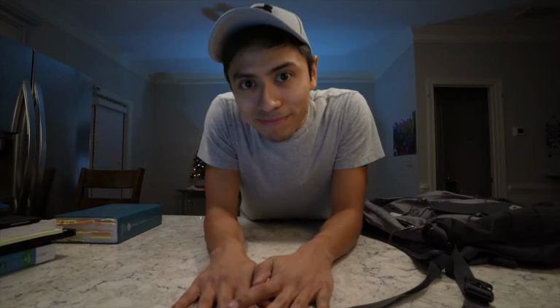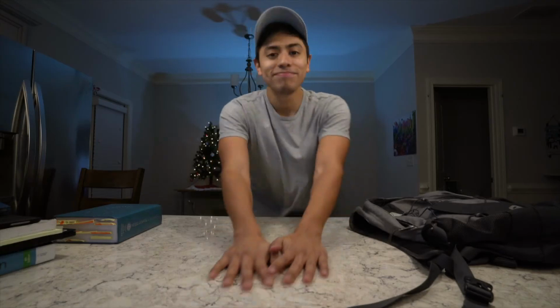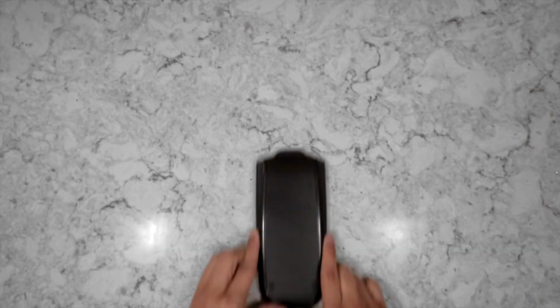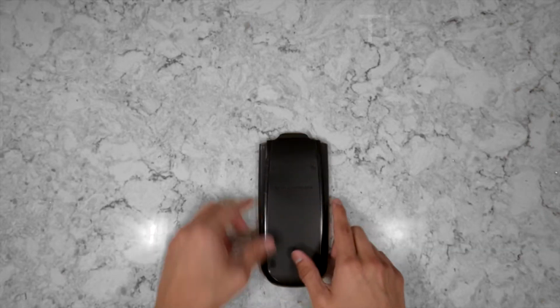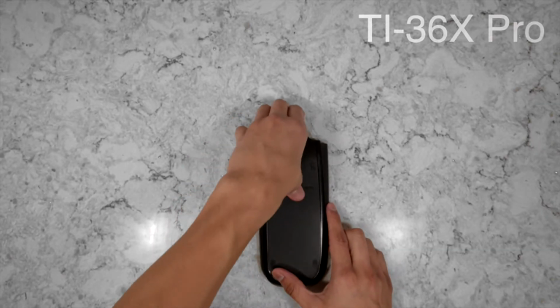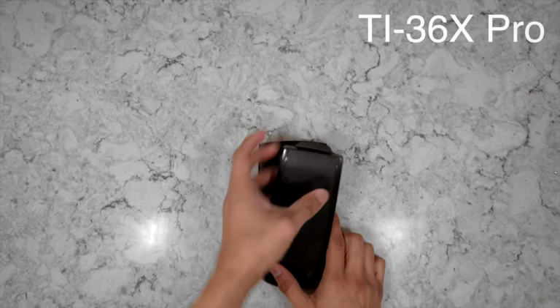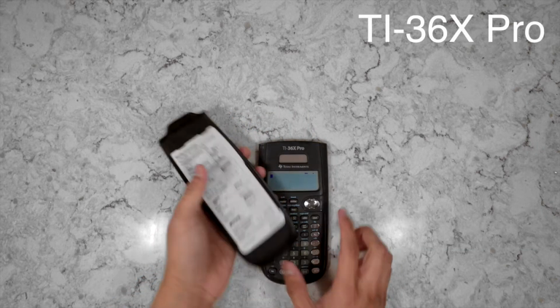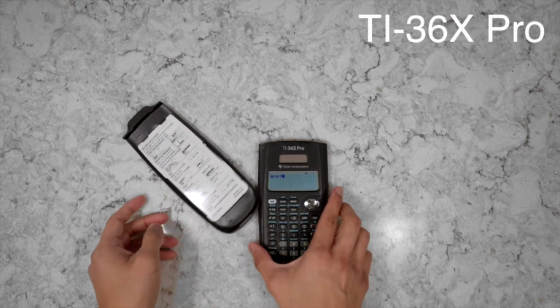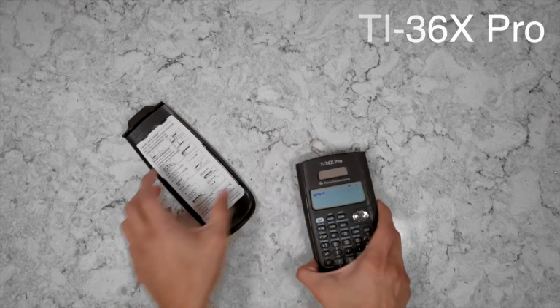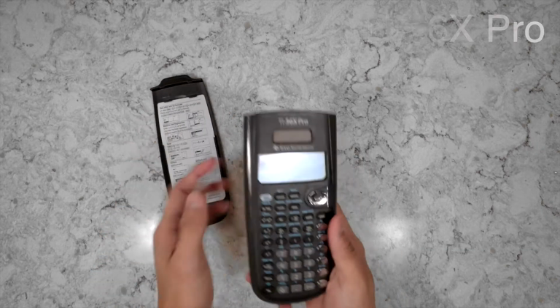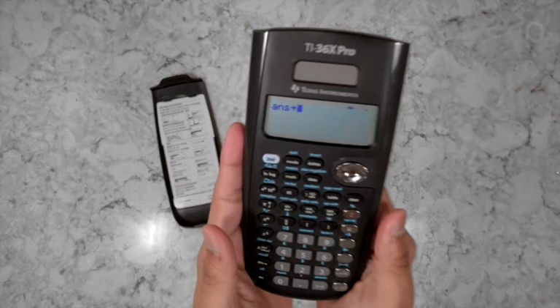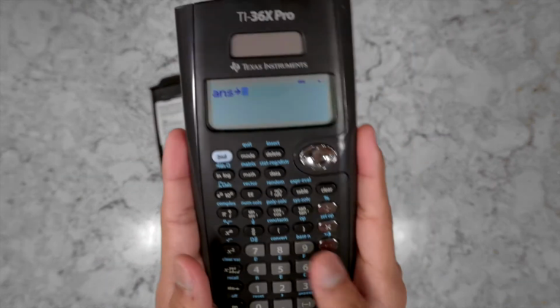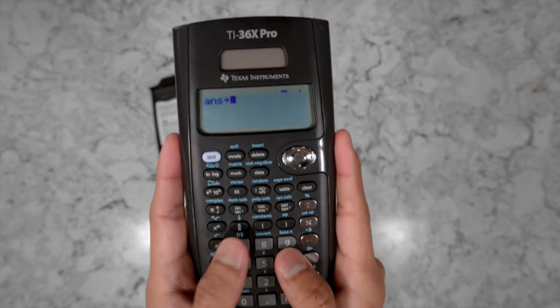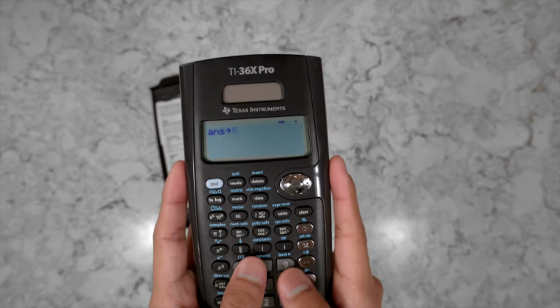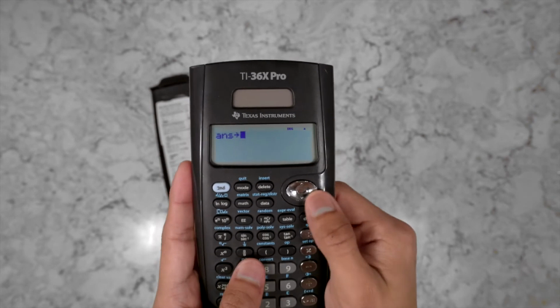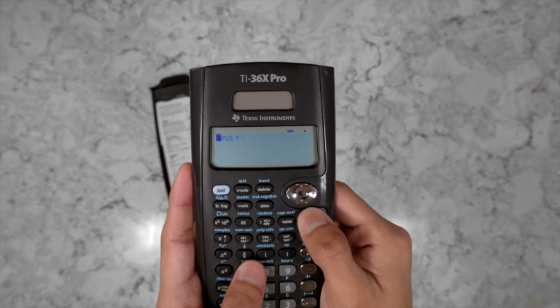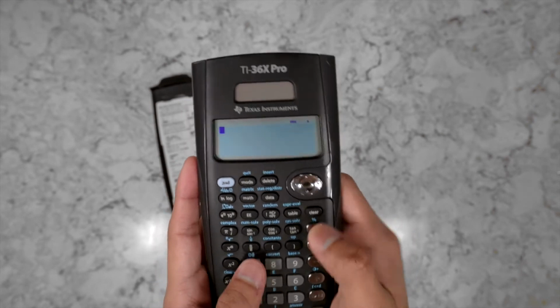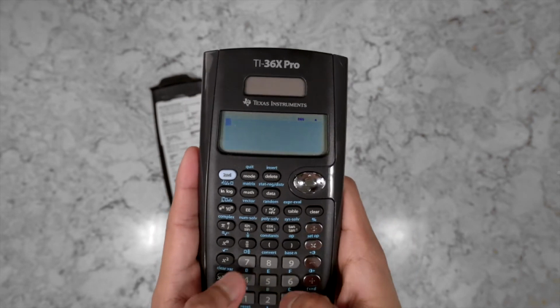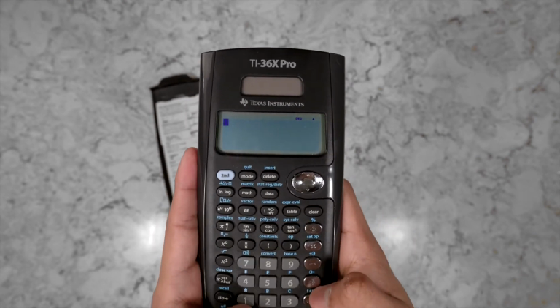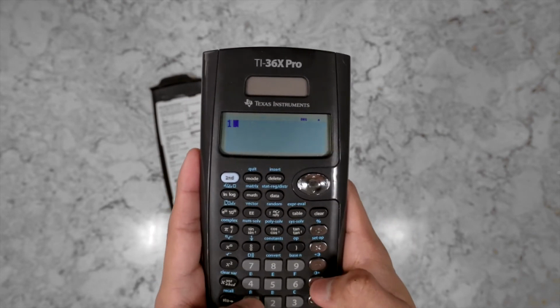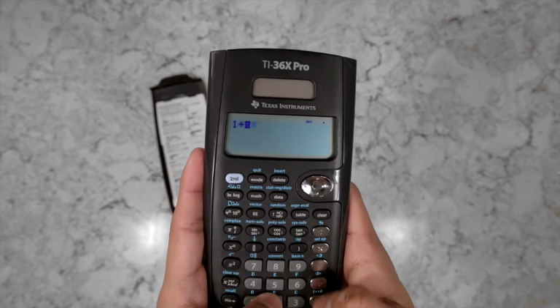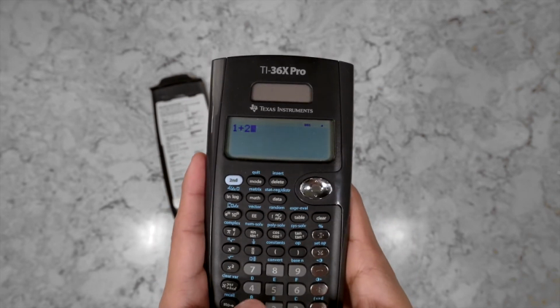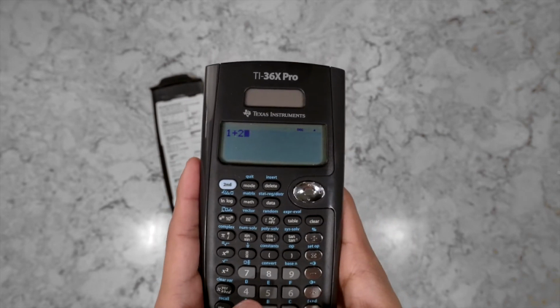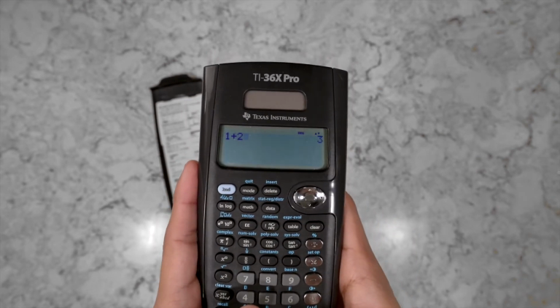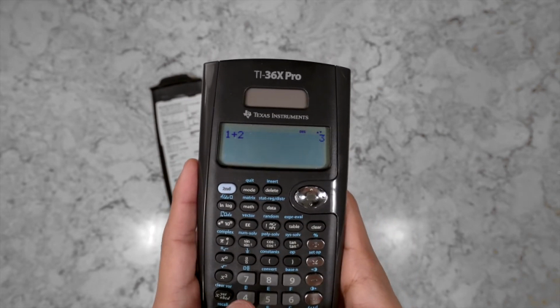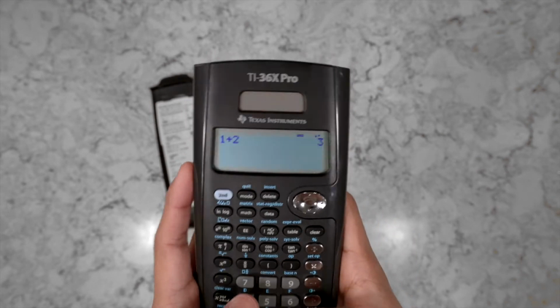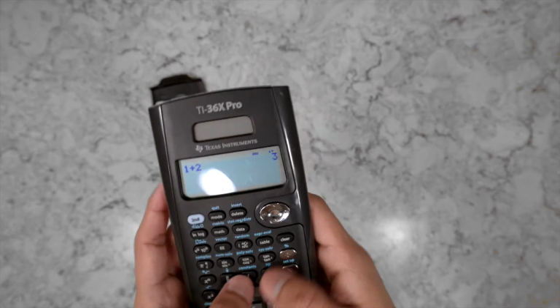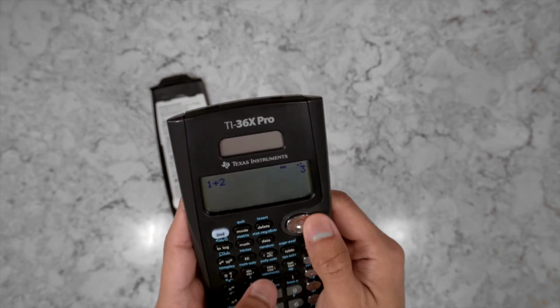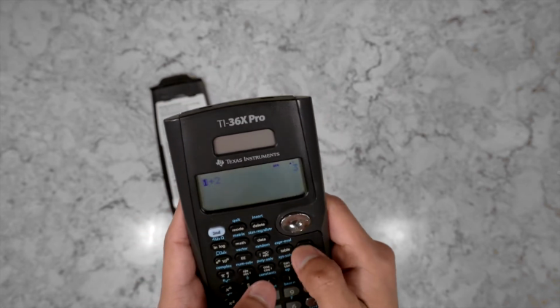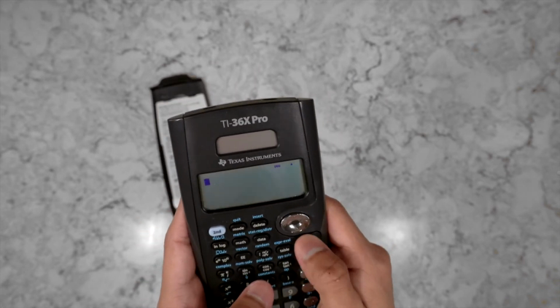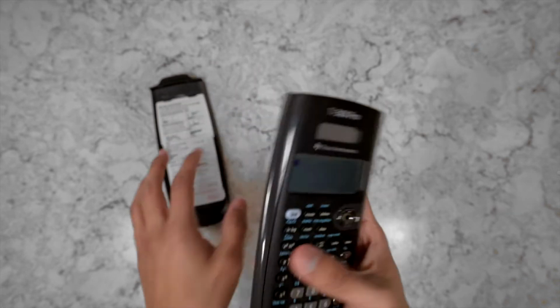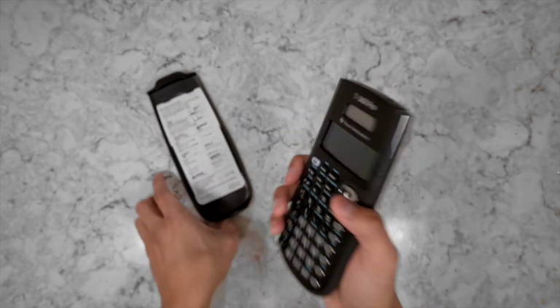Starting off the list, we have my calculator — the TI-36X Pro. You're going to need a calculator because you'll be running a lot of calculations by hand for all your classes, so pick one you like because you're going to be spending a lot of time with it.